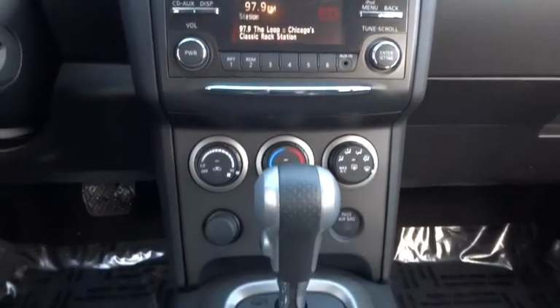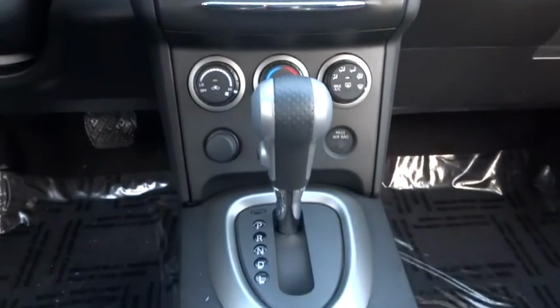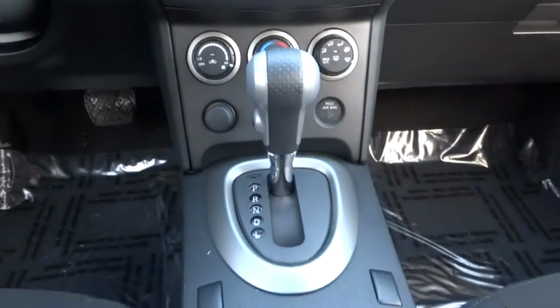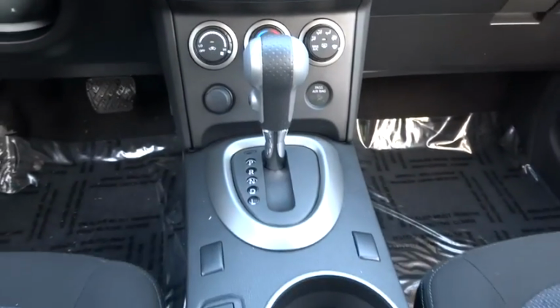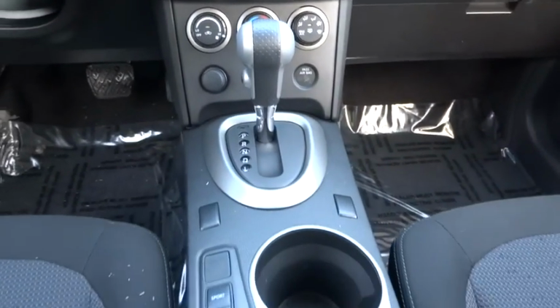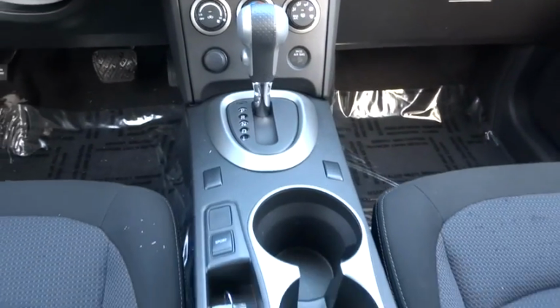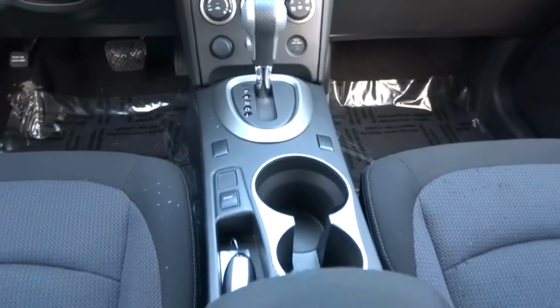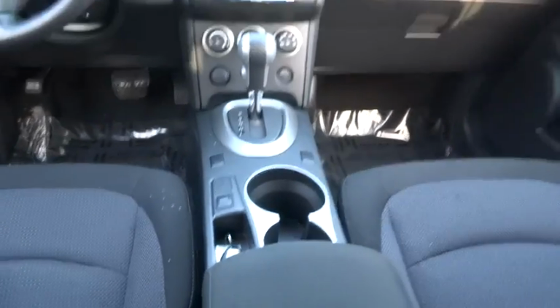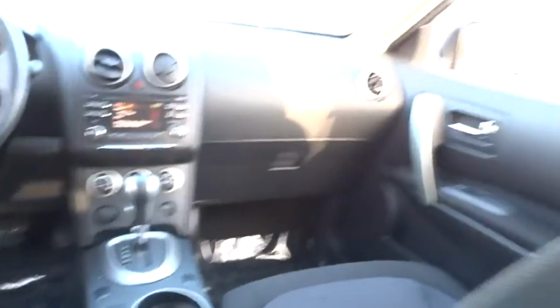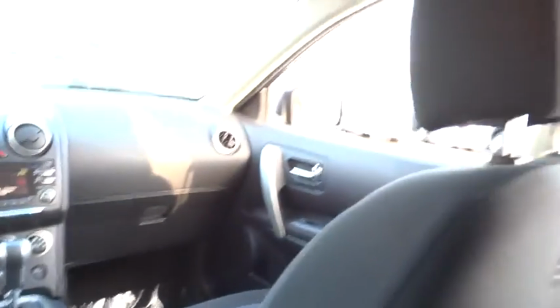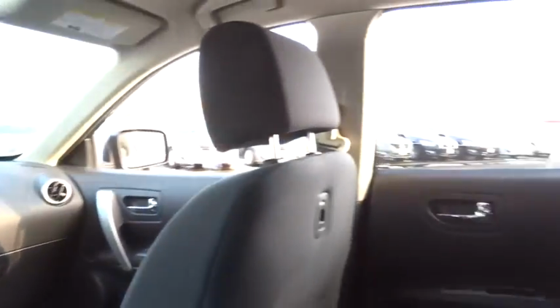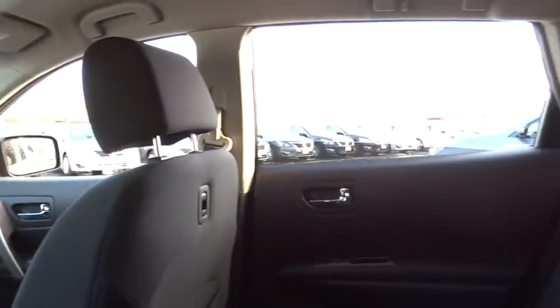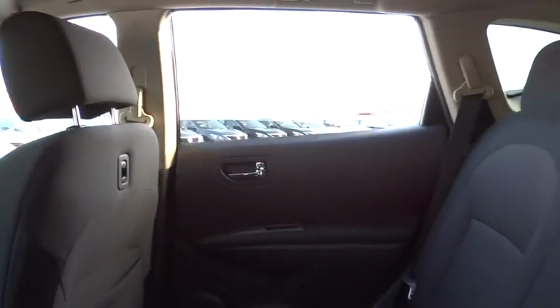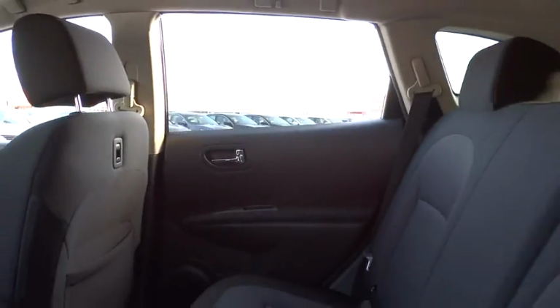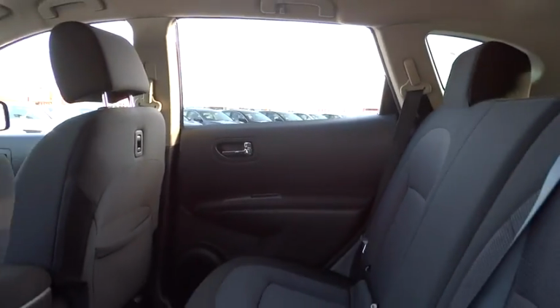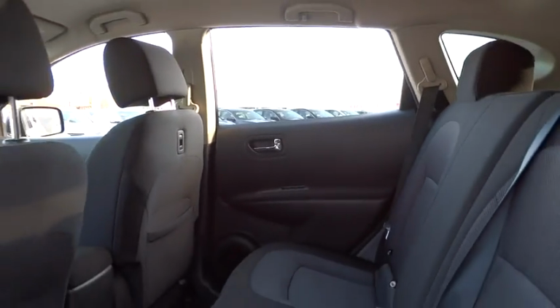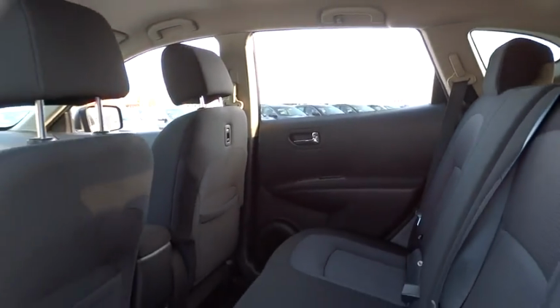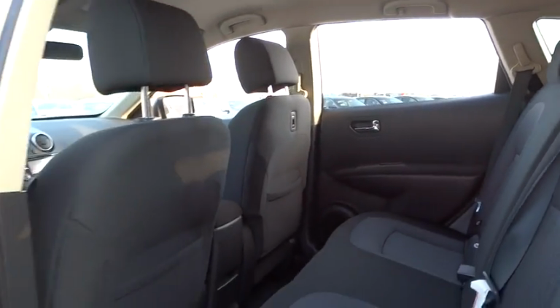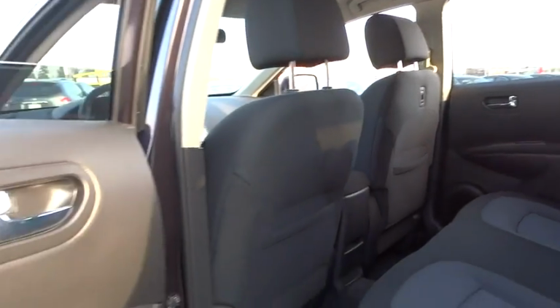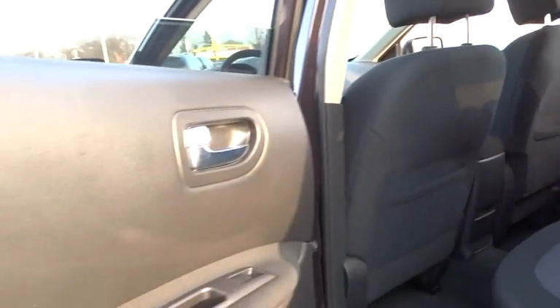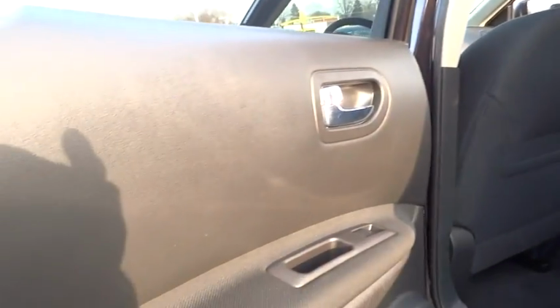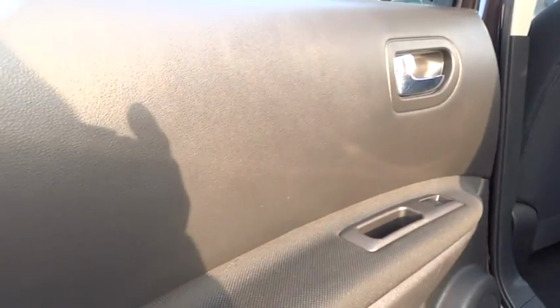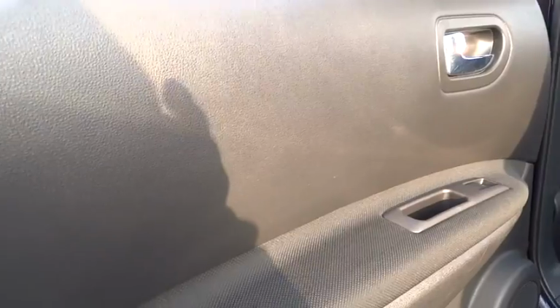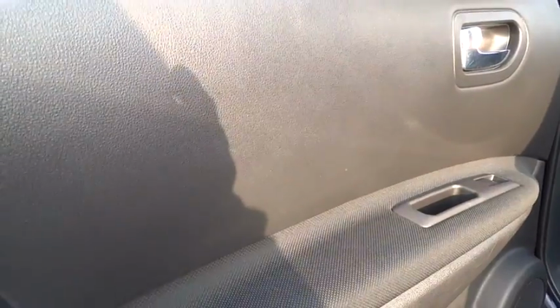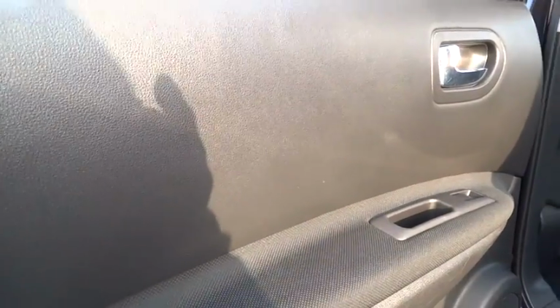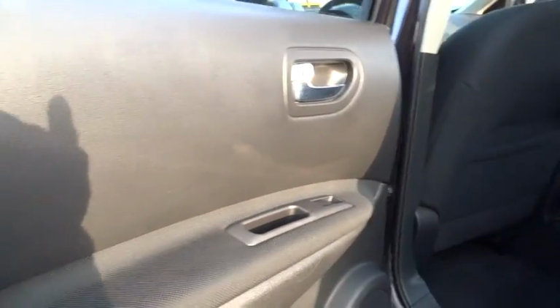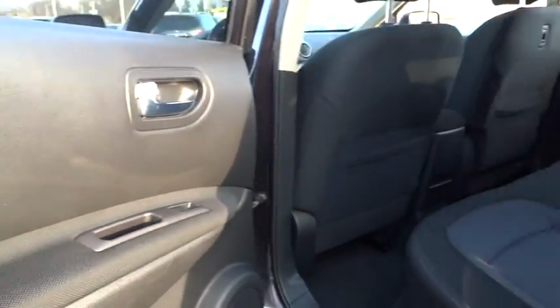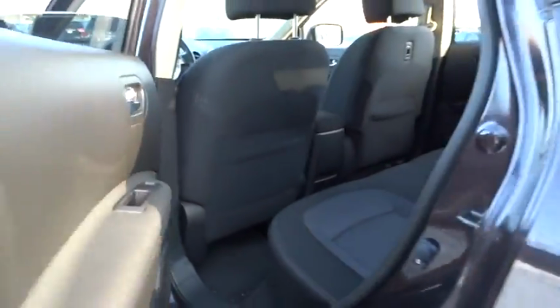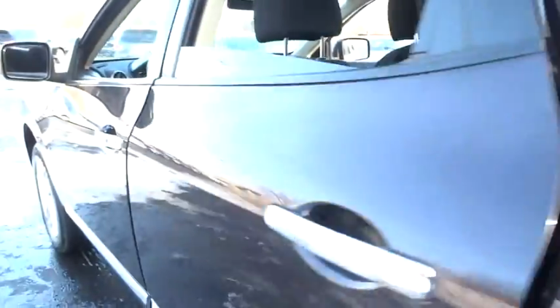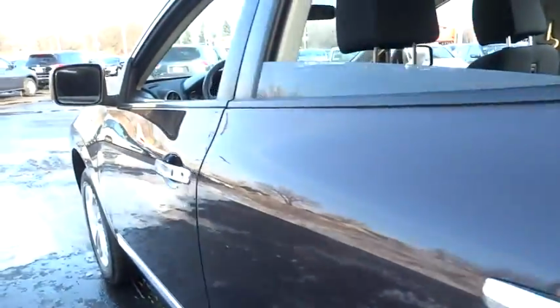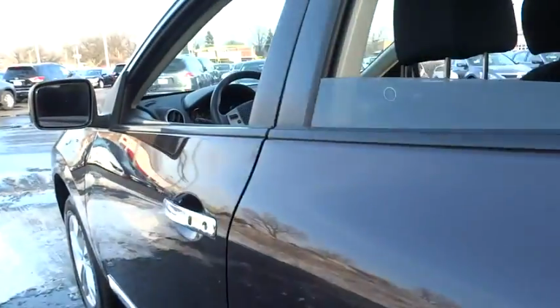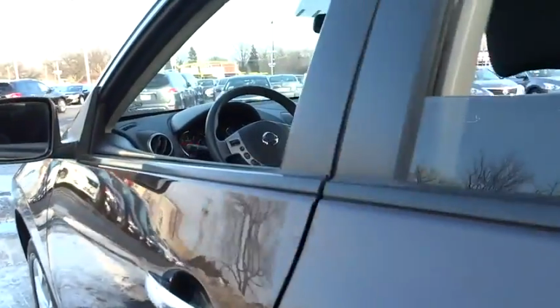Cruise control, FWD, rear defrost, AM-FM stereo radio, power windows, trip computer, child safety locks, CD player, bucket seats, power door locks, passenger airbag.